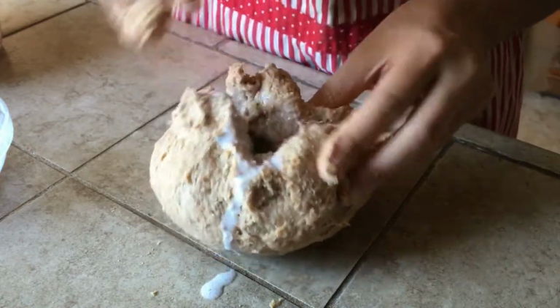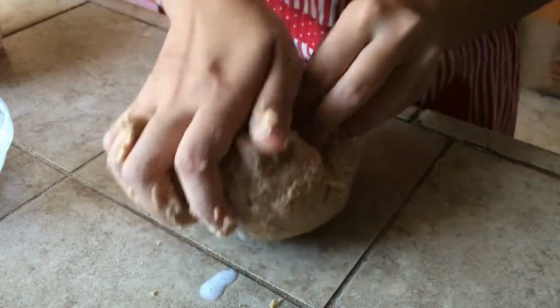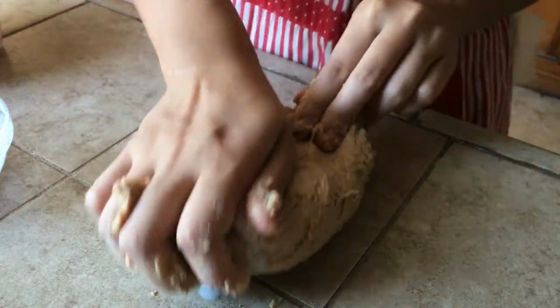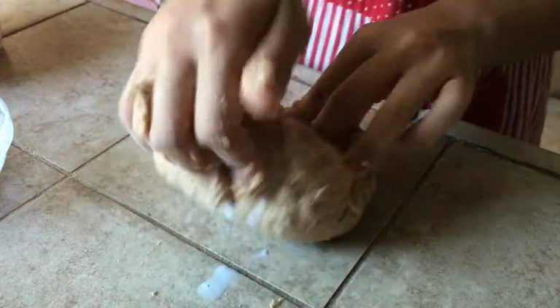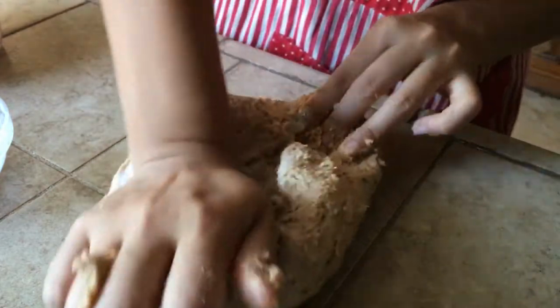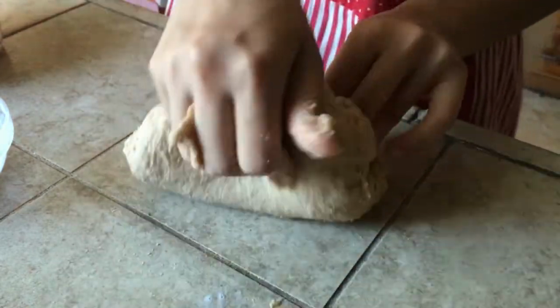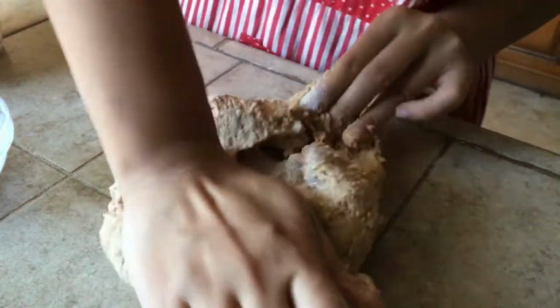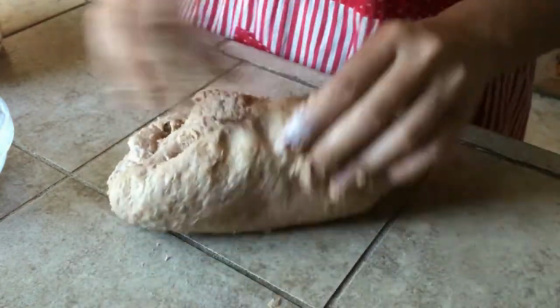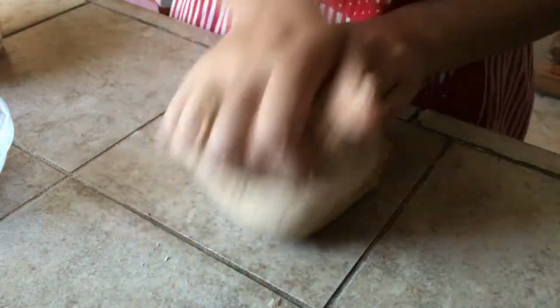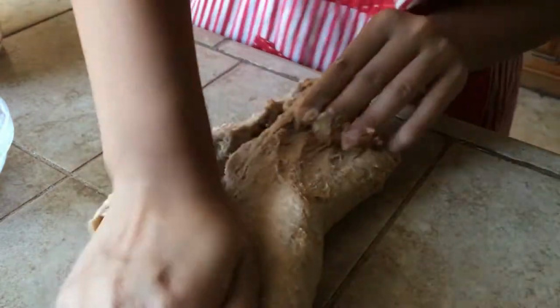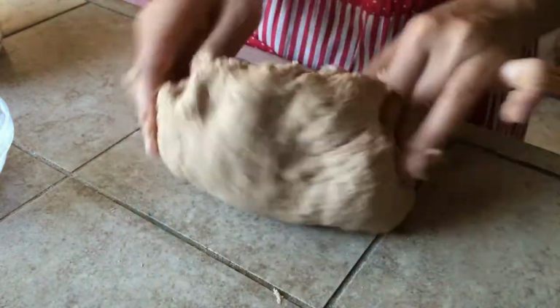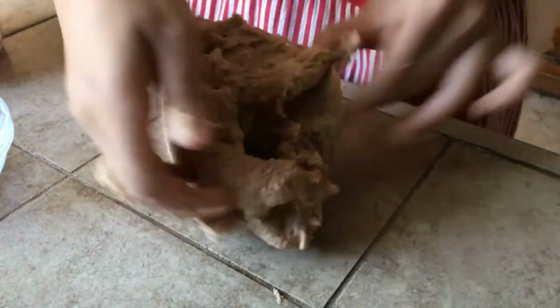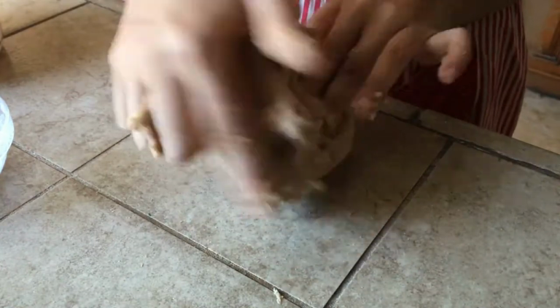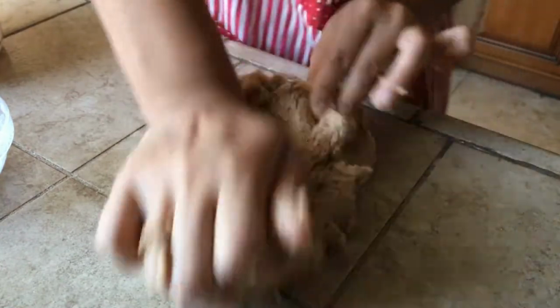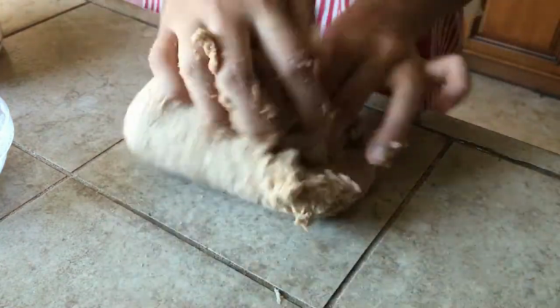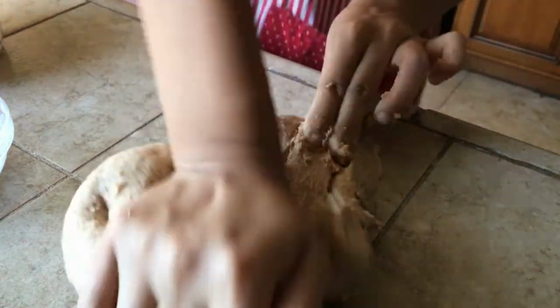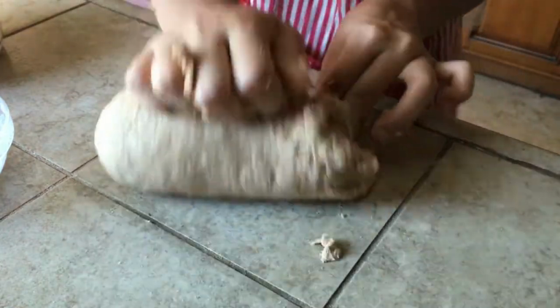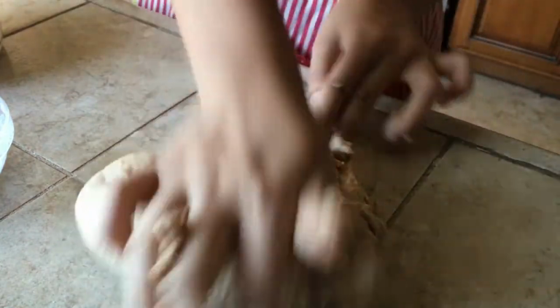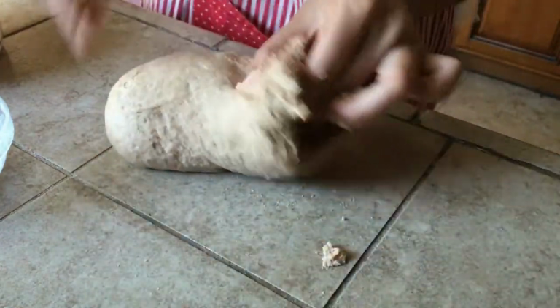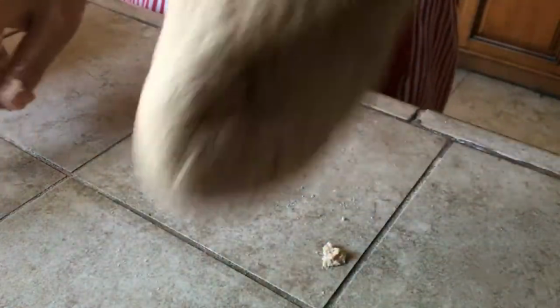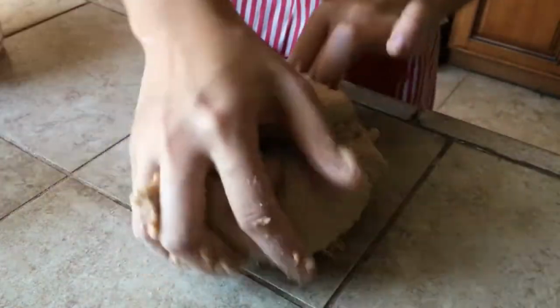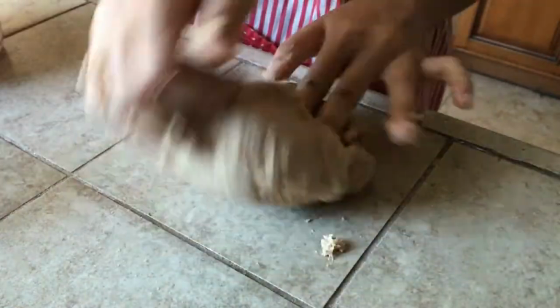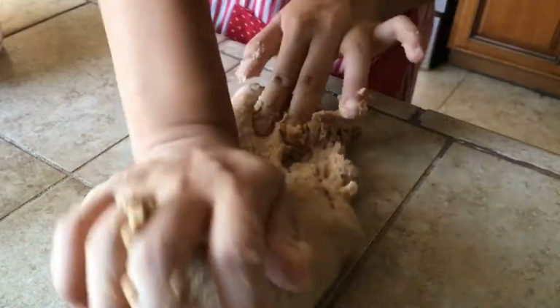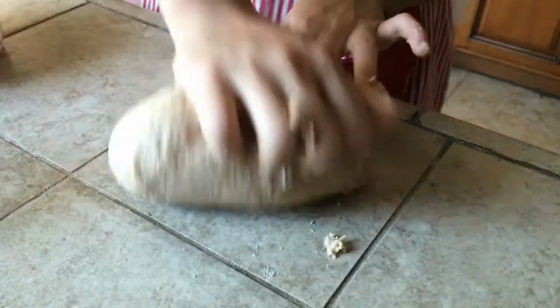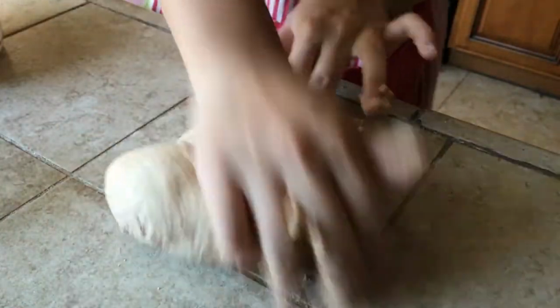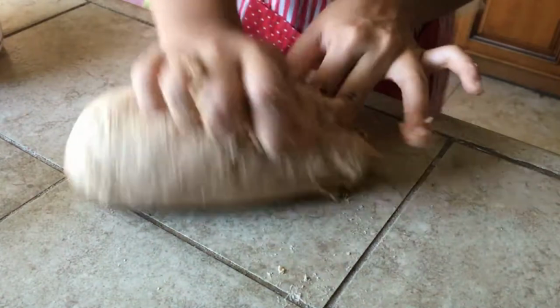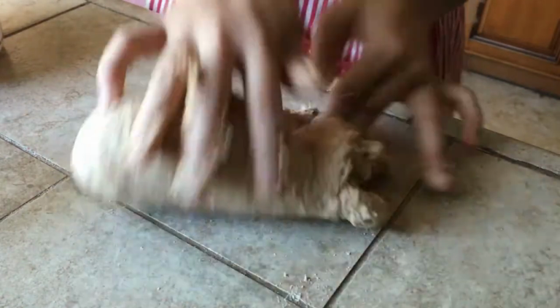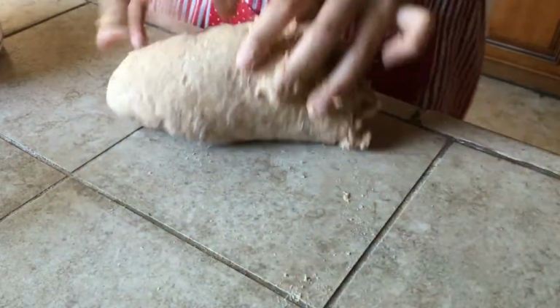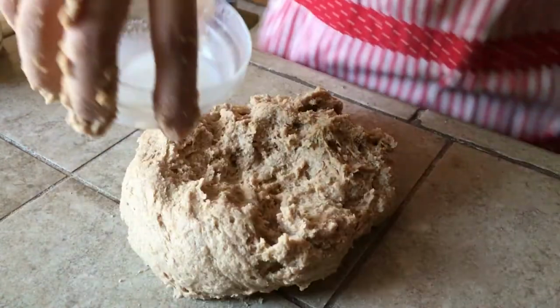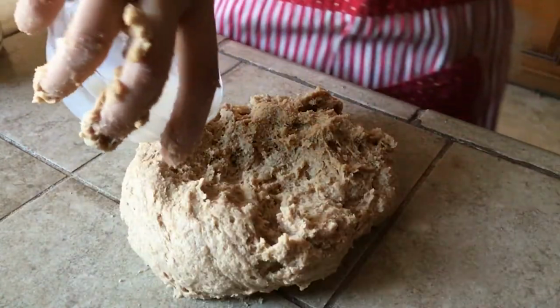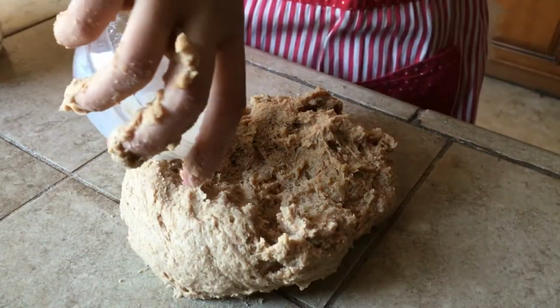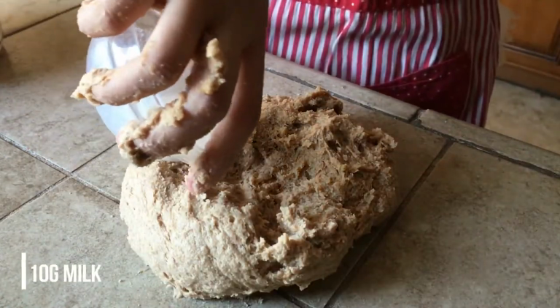When the dough comes back together, add in the rest of the milk — again about 10 grams. The milk doesn't have to be lukewarm at this point, but lukewarm milk will definitely help the dough.